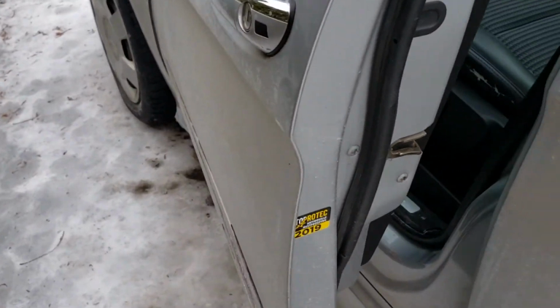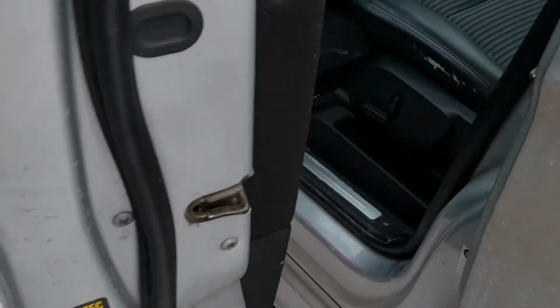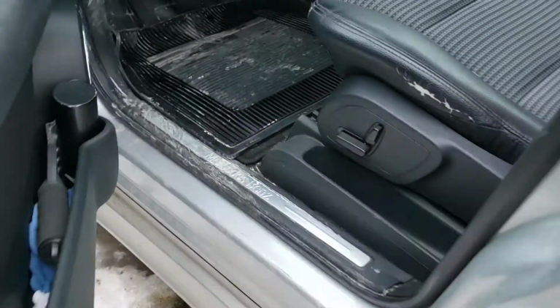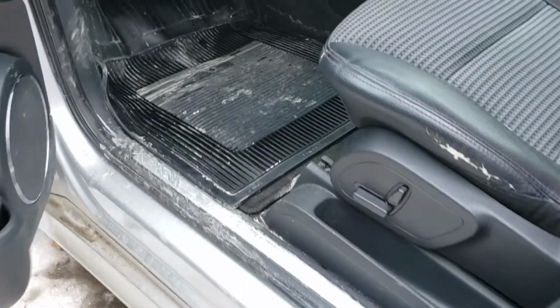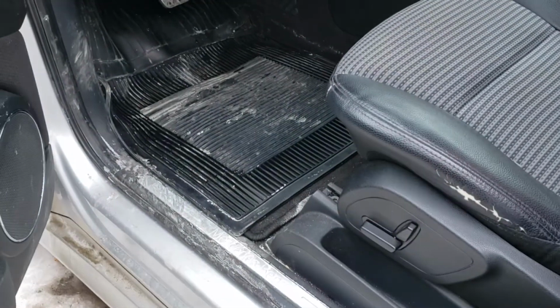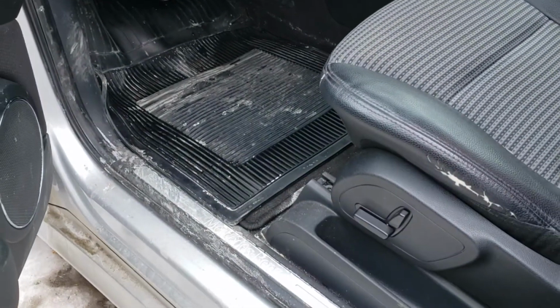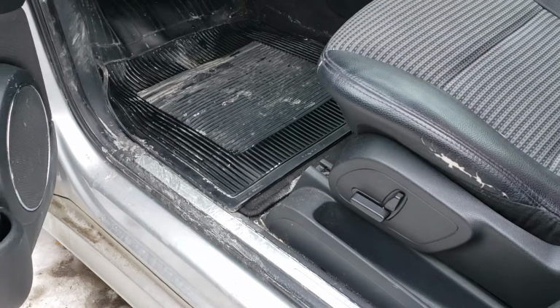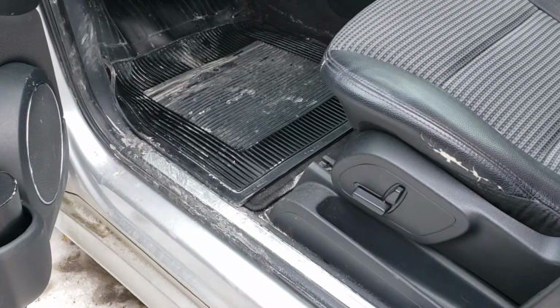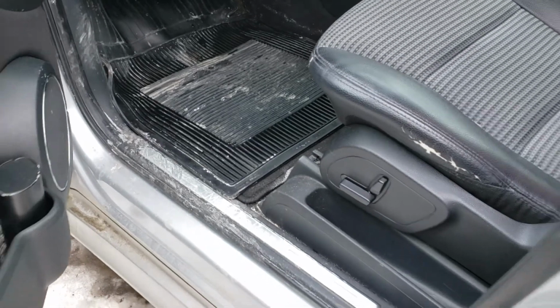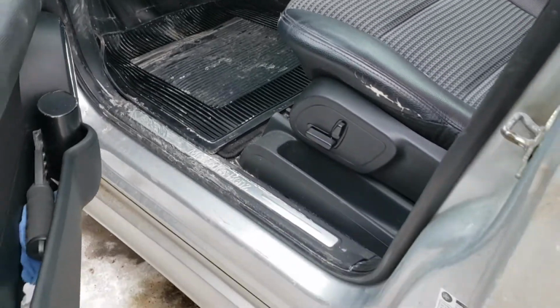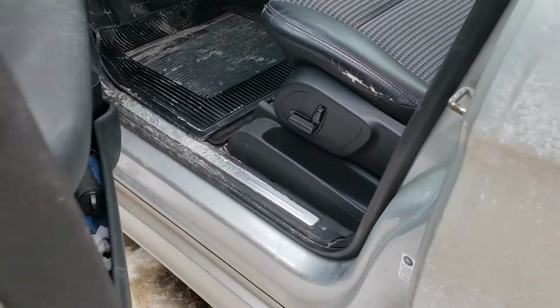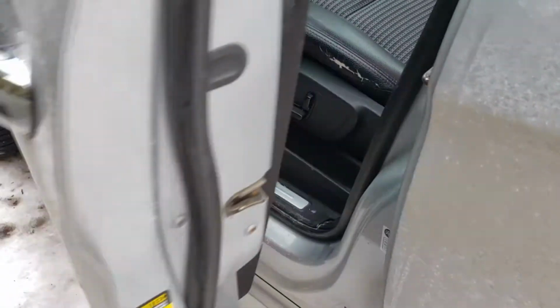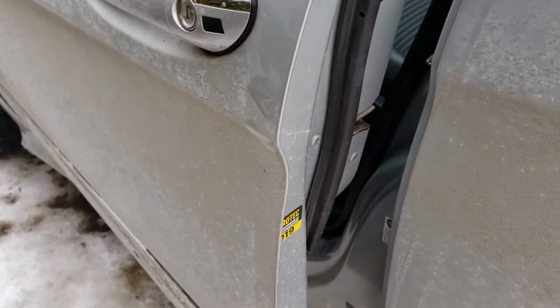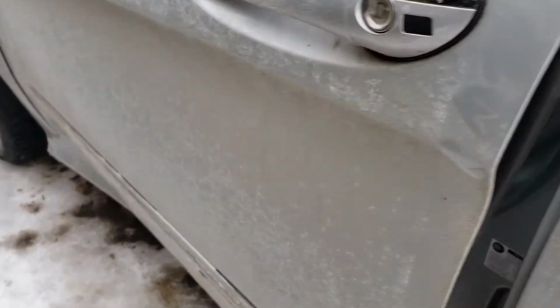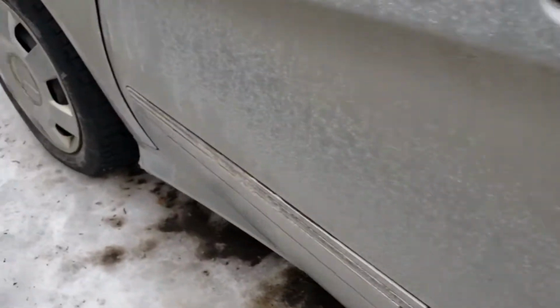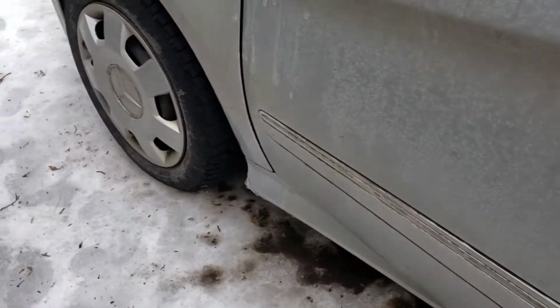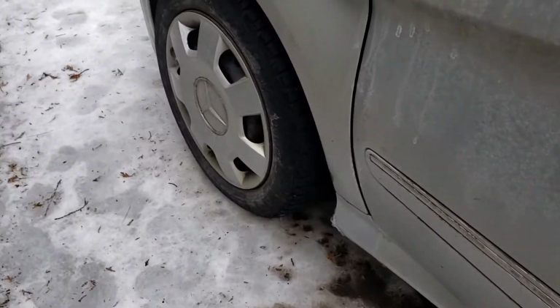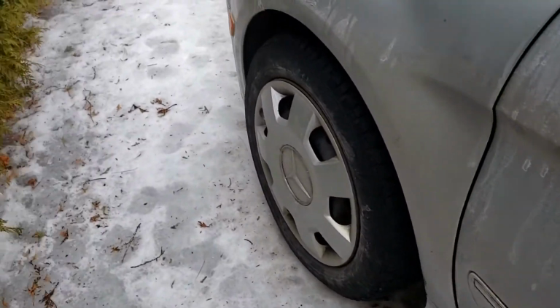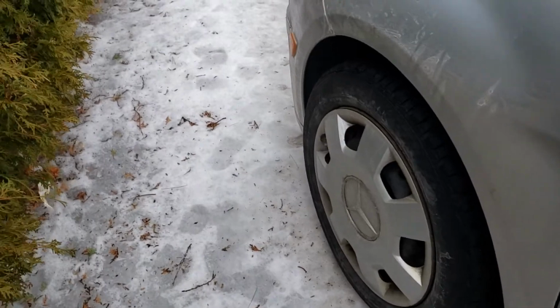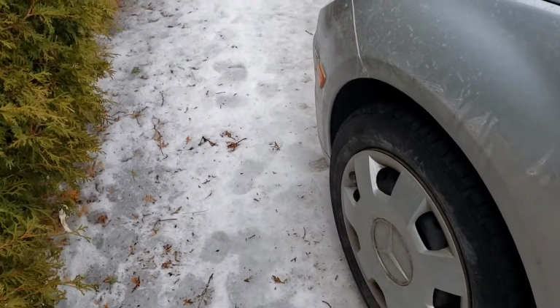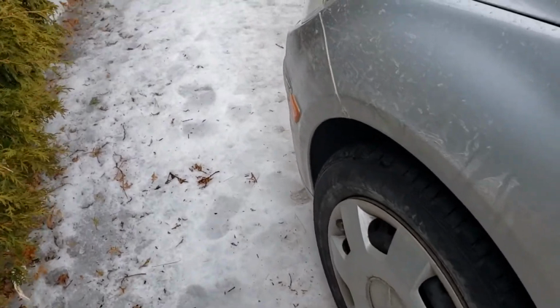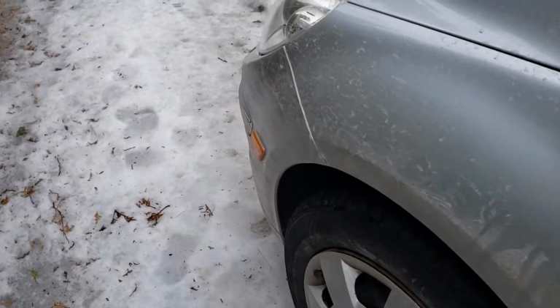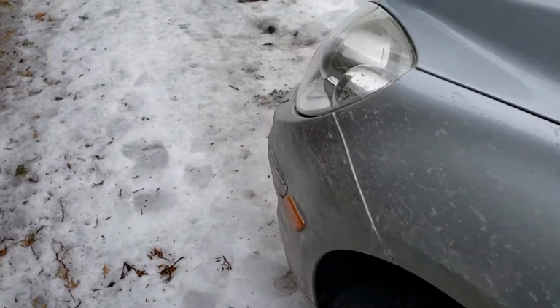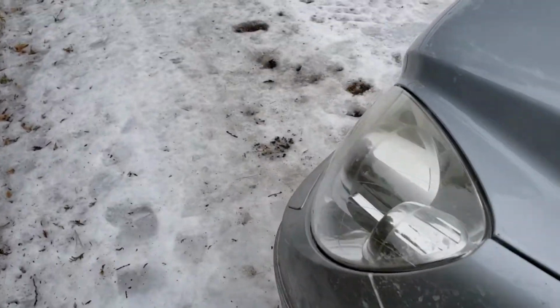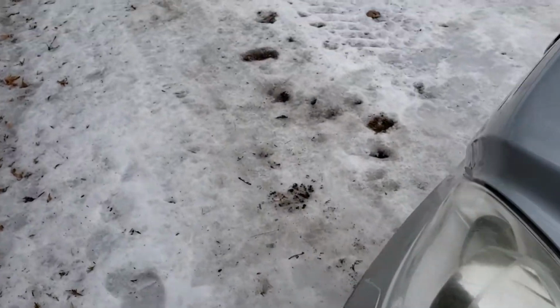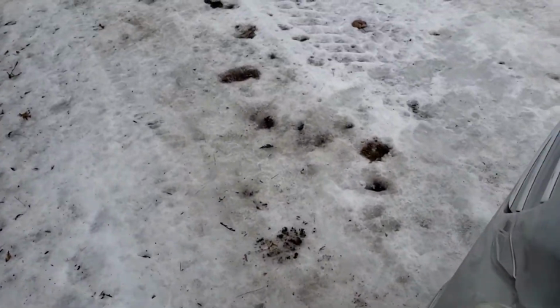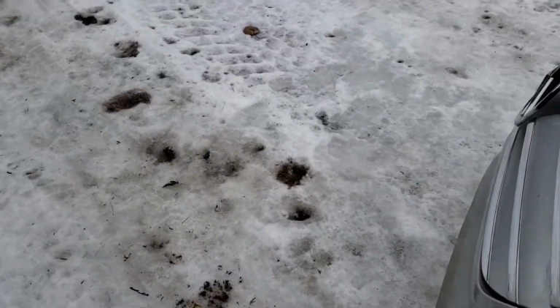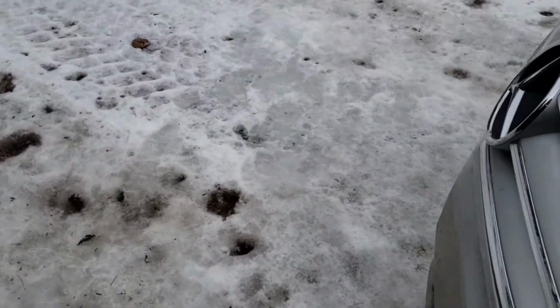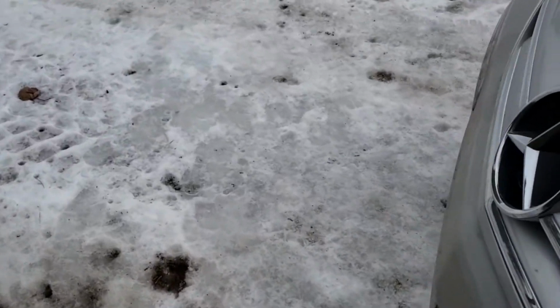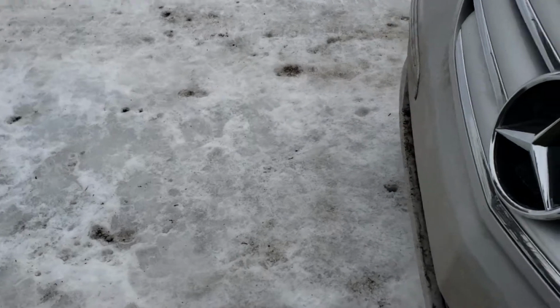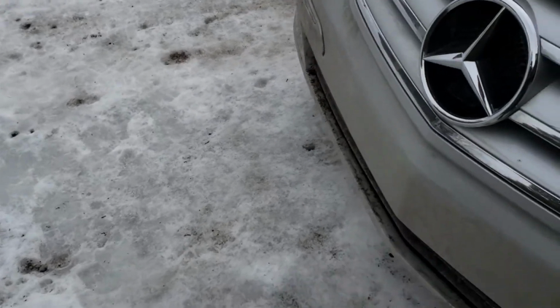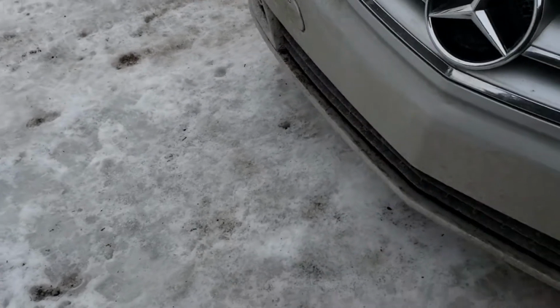You can see some damage to the seats, but this is from regular use — it's nothing specific to this vehicle. Here's the front end.